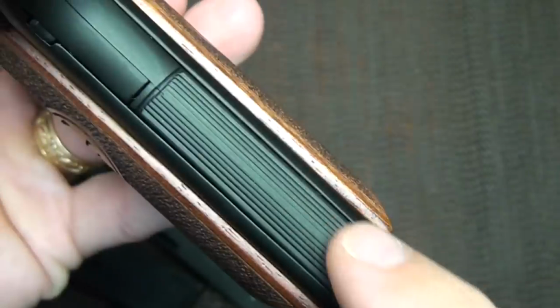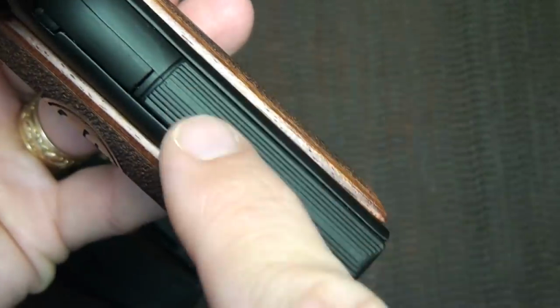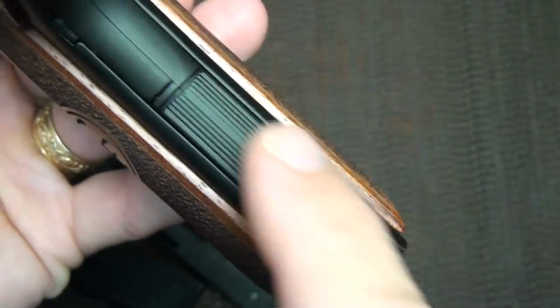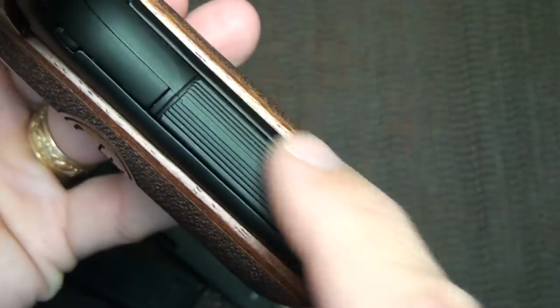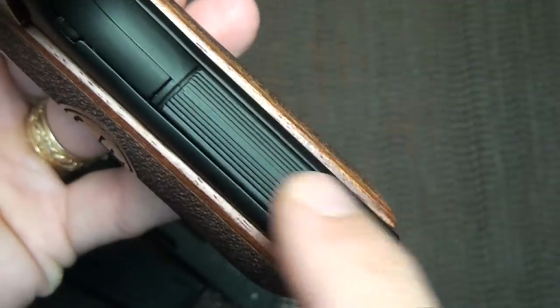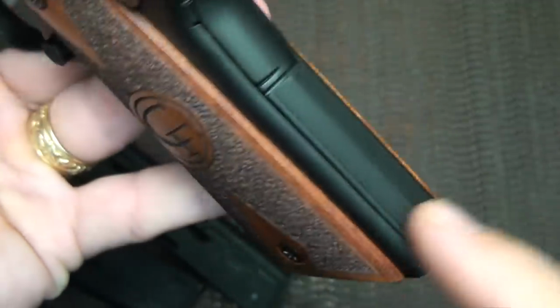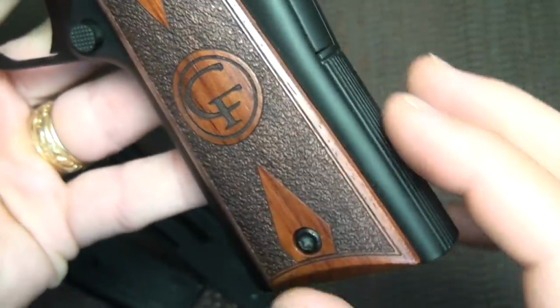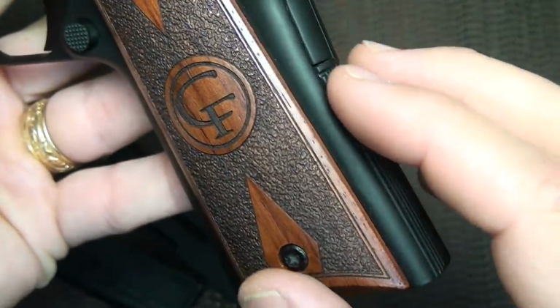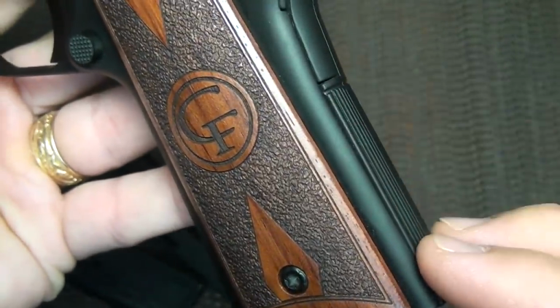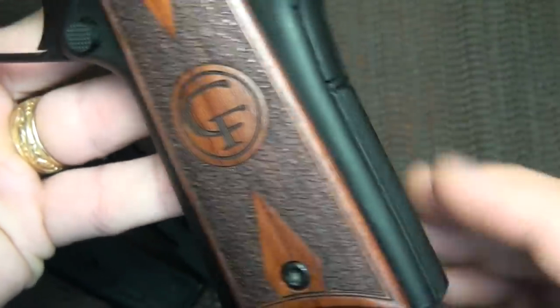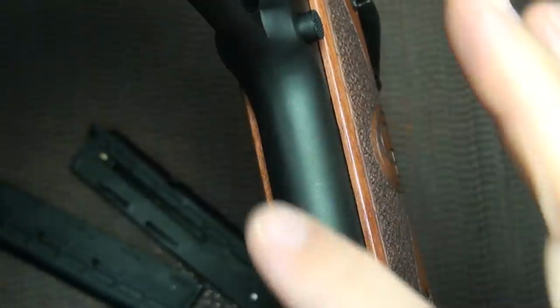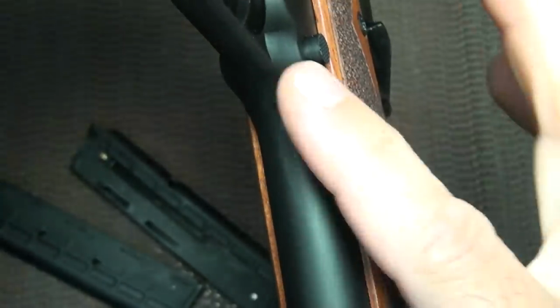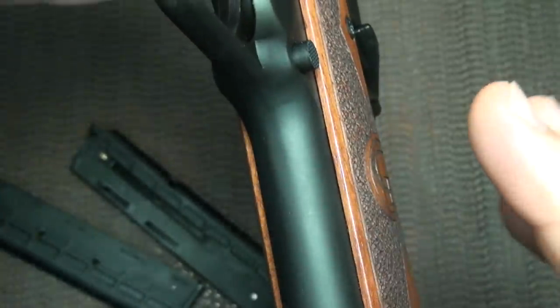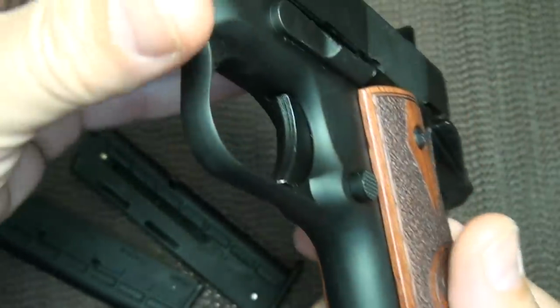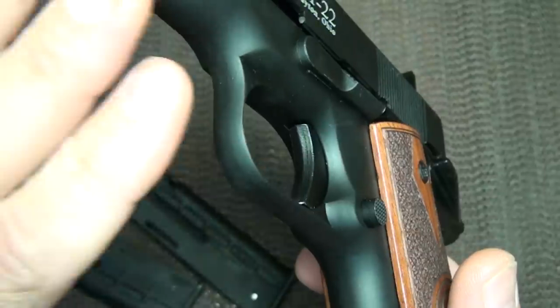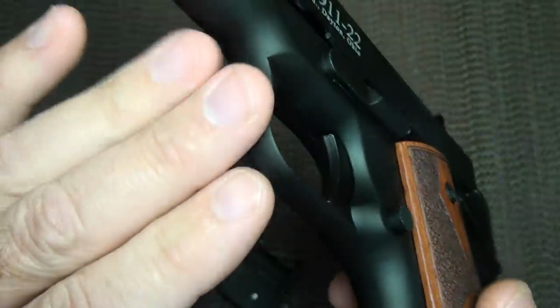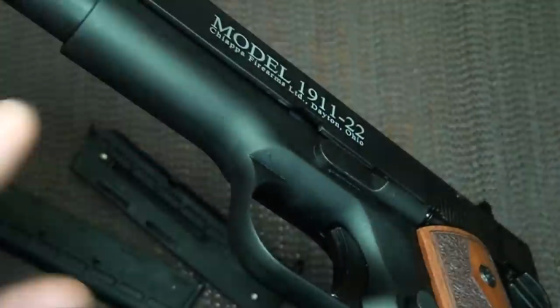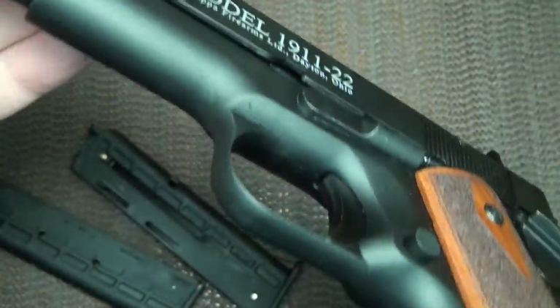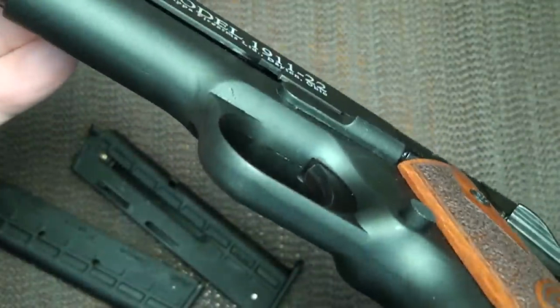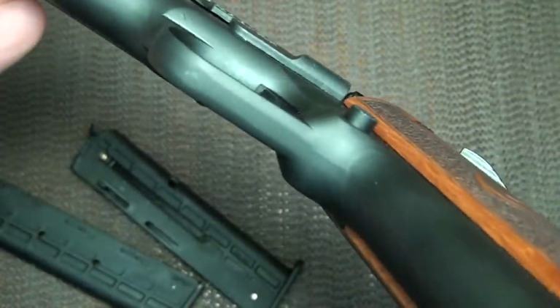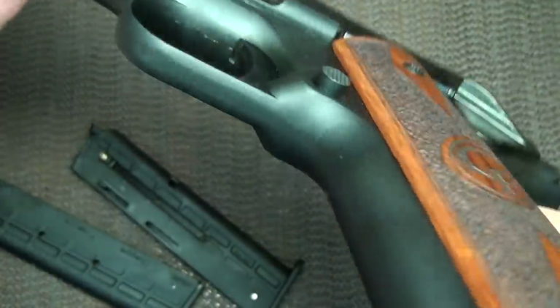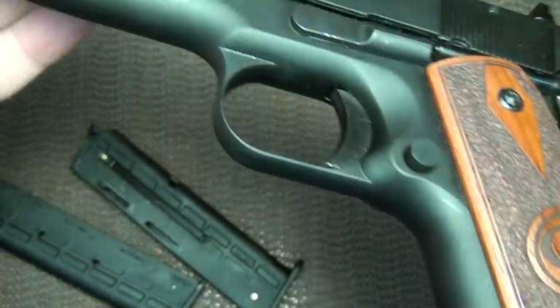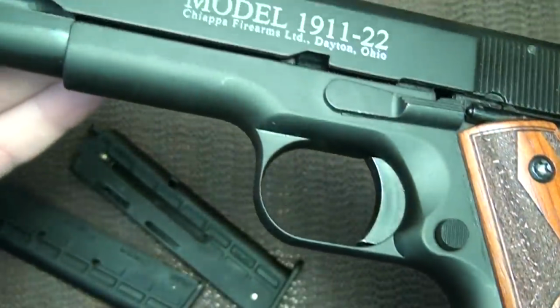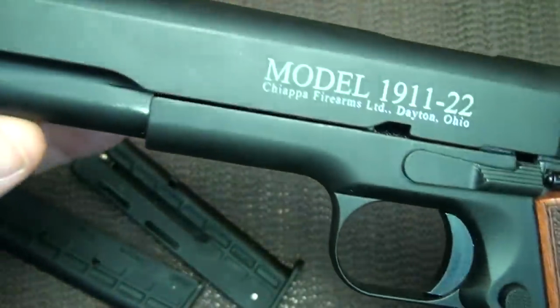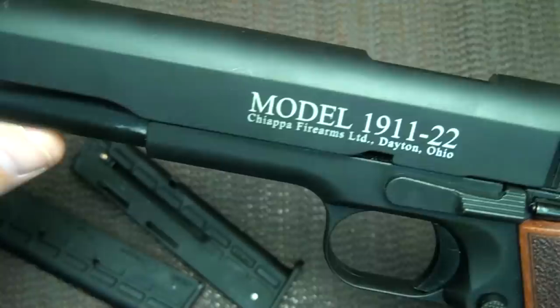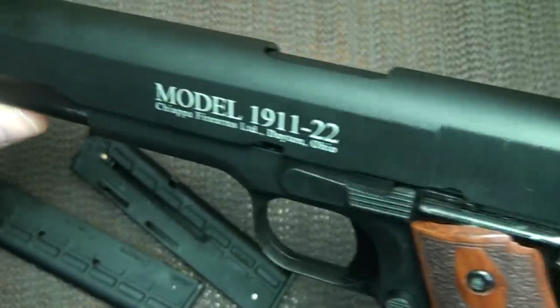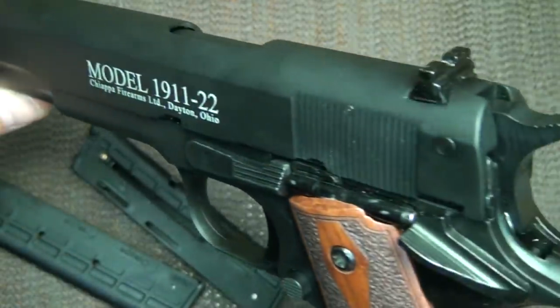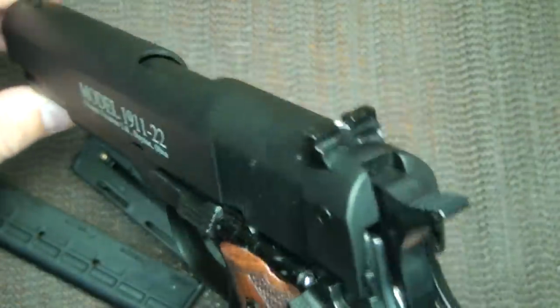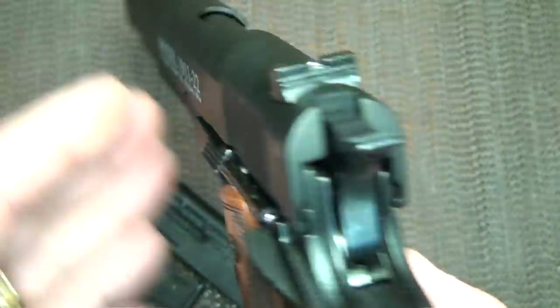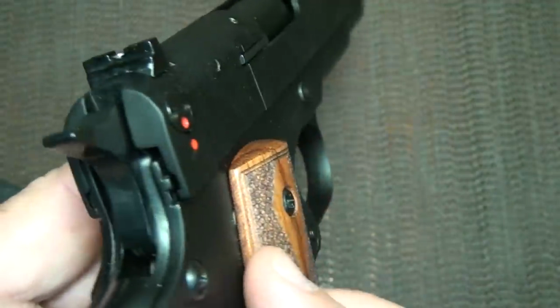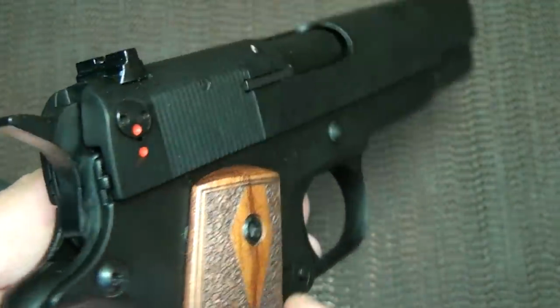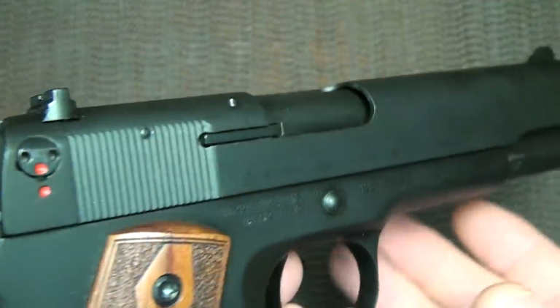There is a simulated mainspring housing with serrations, but this is just for looks. The front of the grip is completely smooth, as is the frame itself. You can look at the quality of the finish — it has a really nice satin finish.